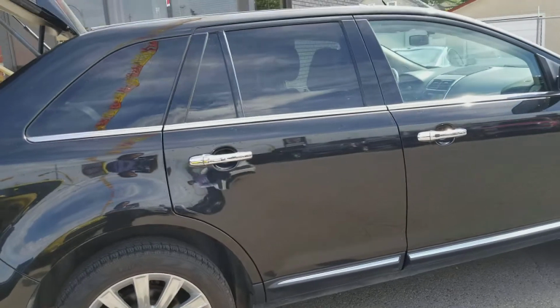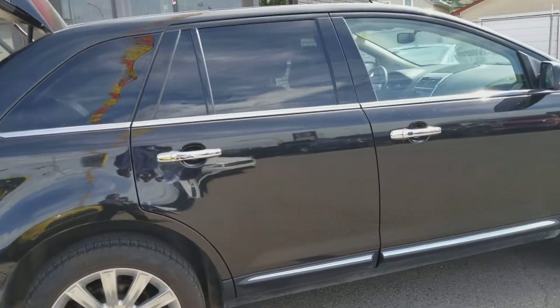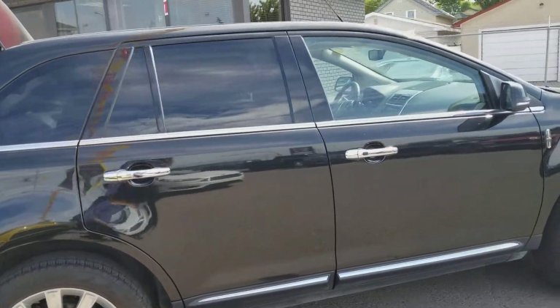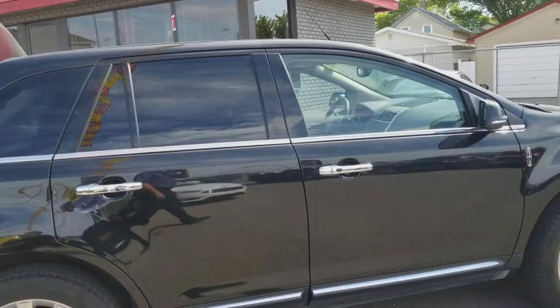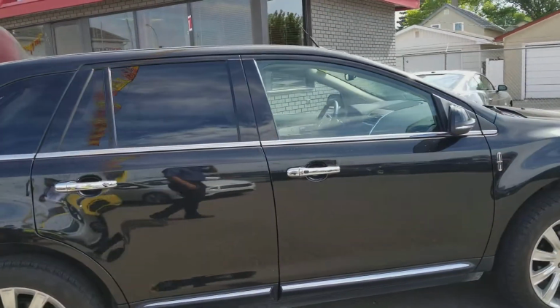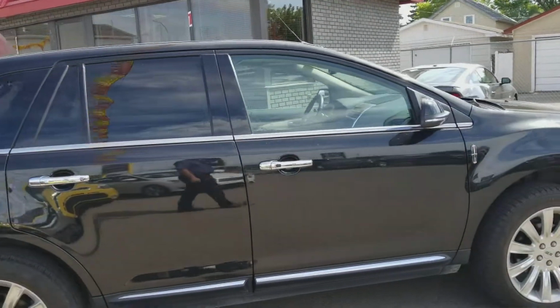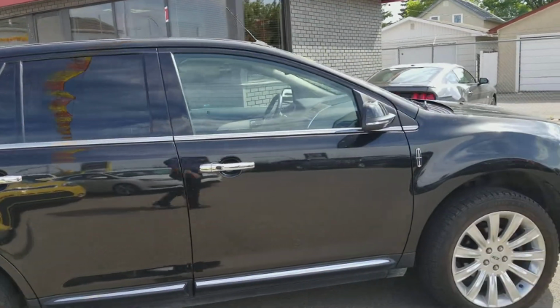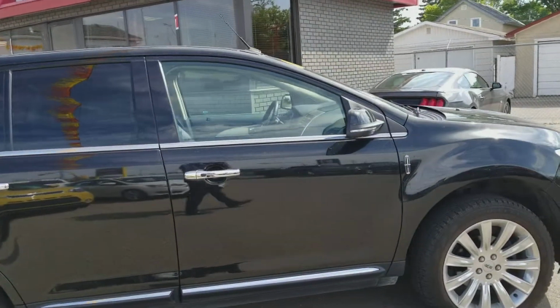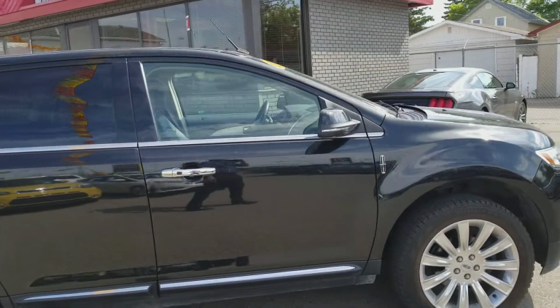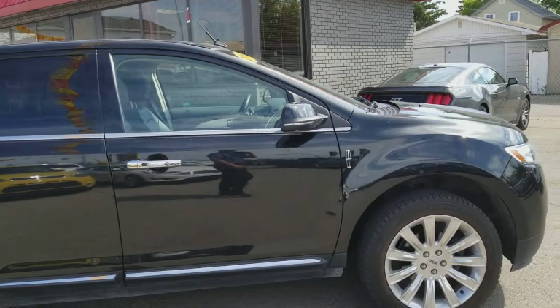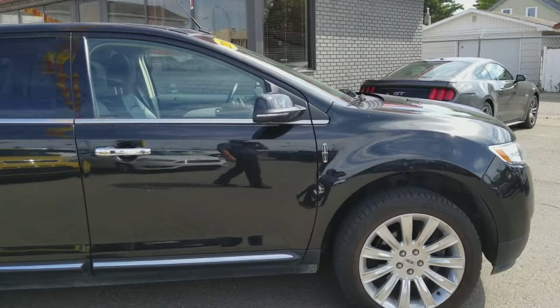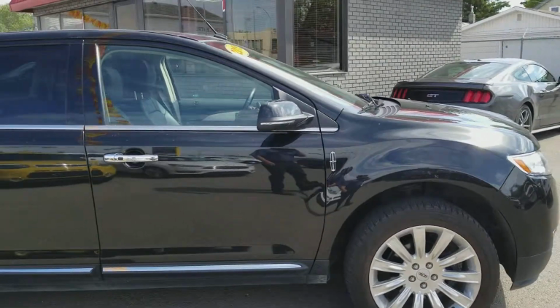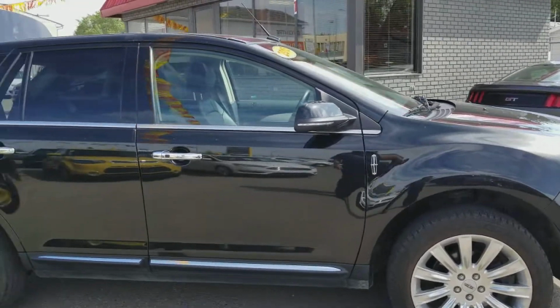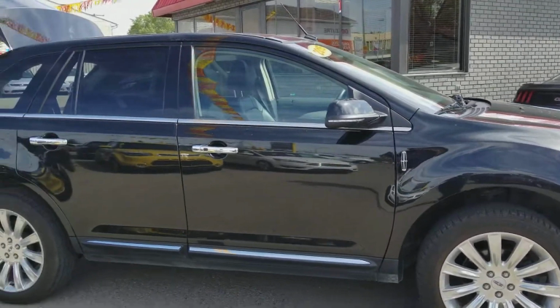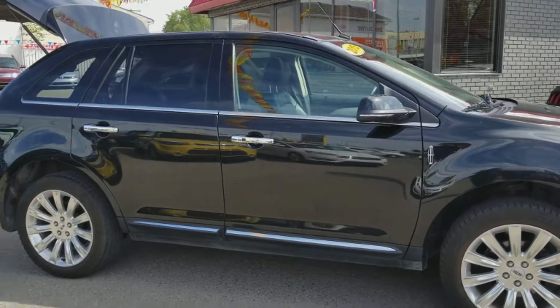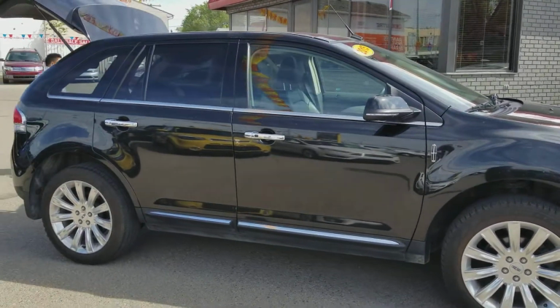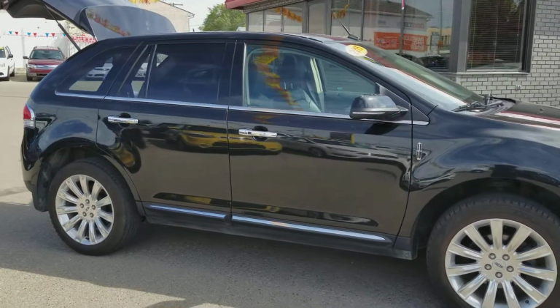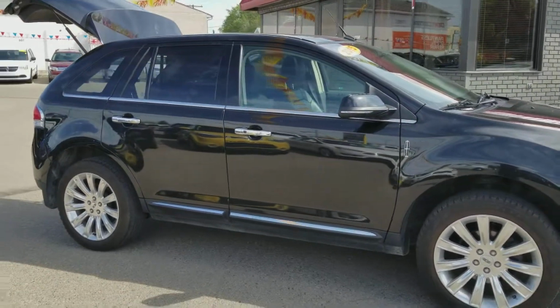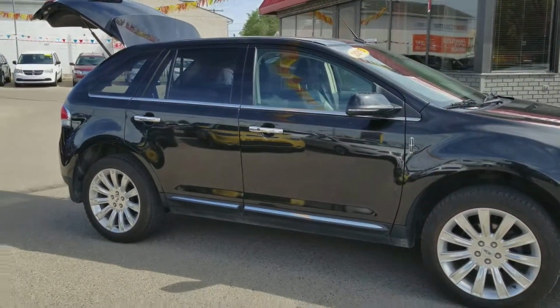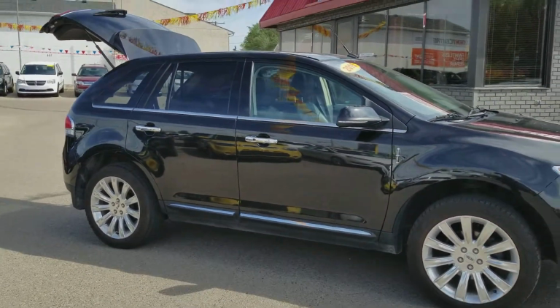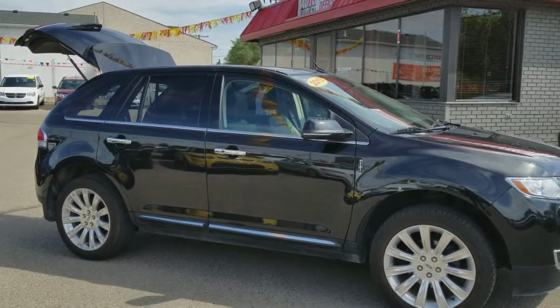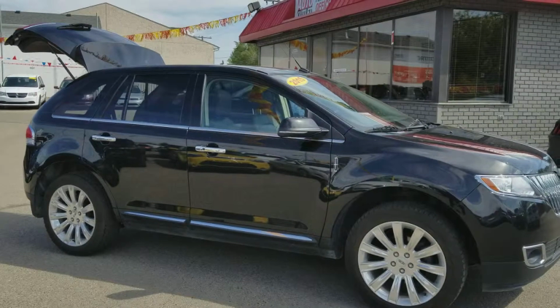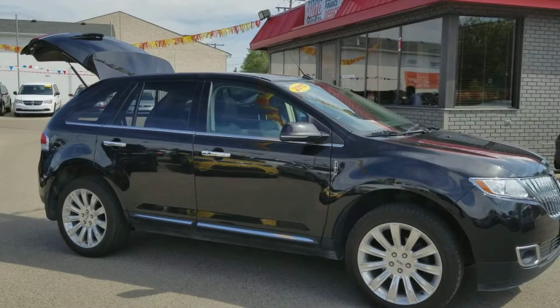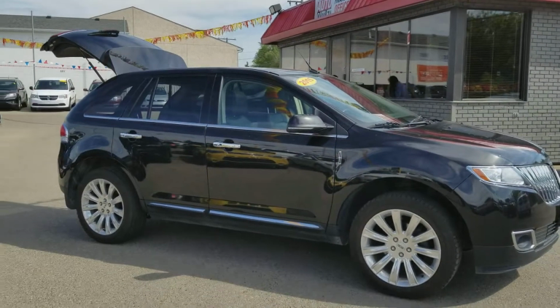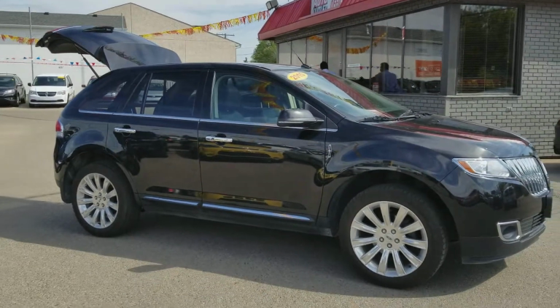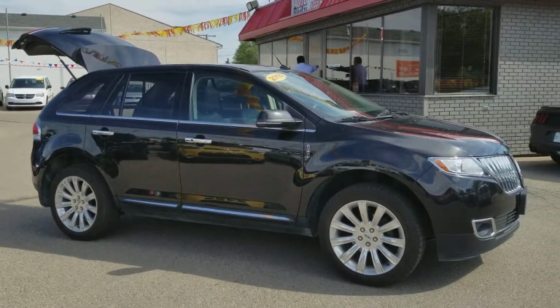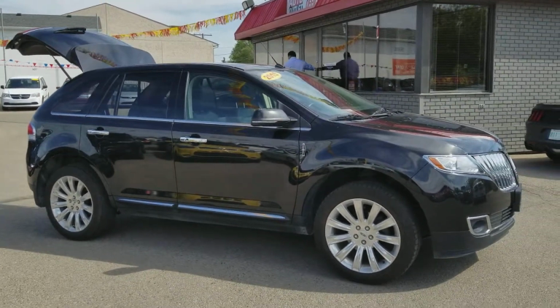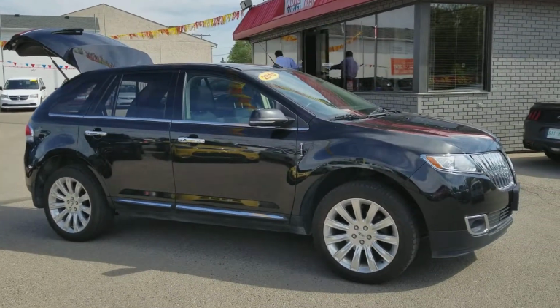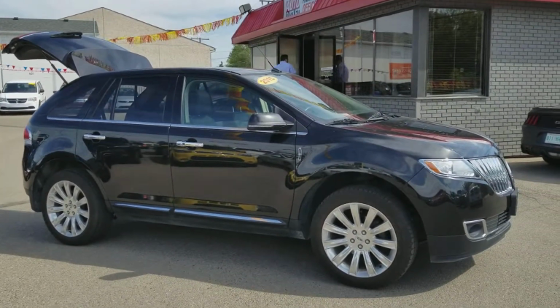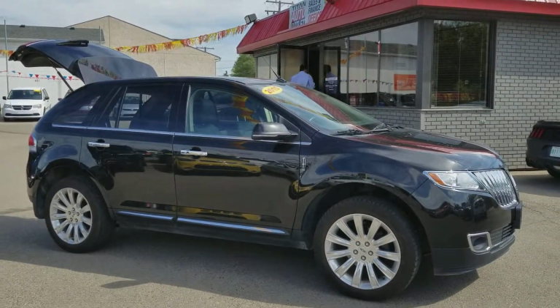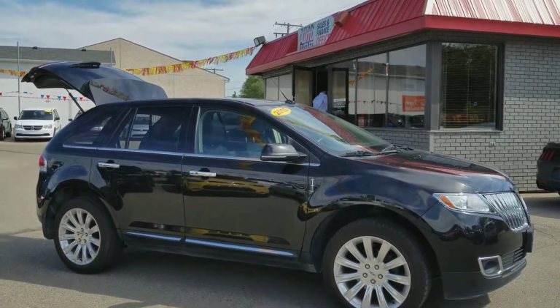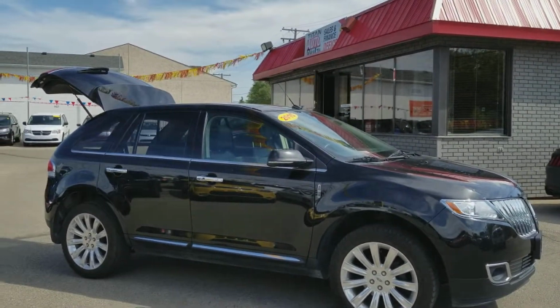All the vehicles here at Titan are fully reconditioned, service detailed, ready to go. Again, I just want to take the moment to thank you for taking the time emailing us. I look forward to talking to you in the near future.